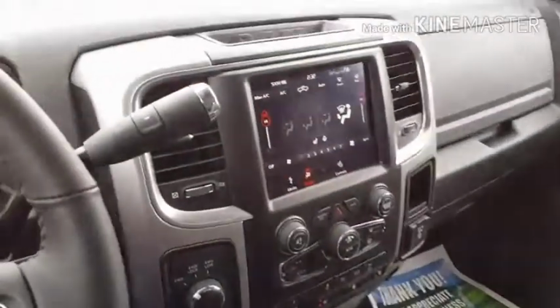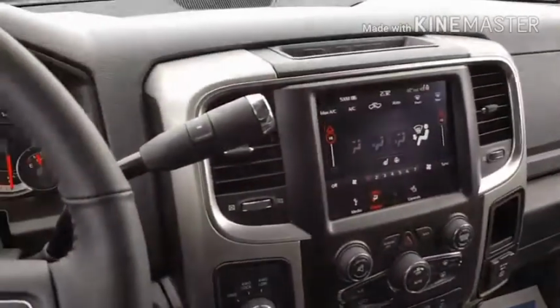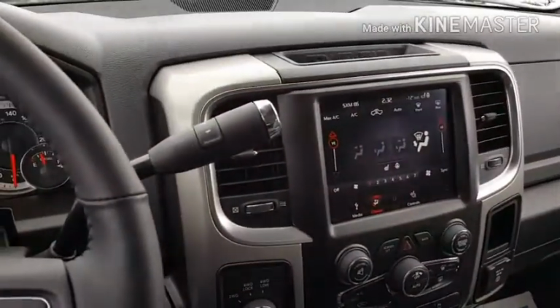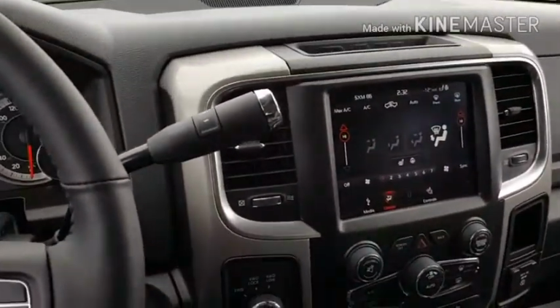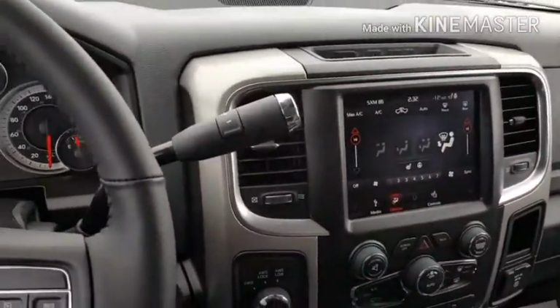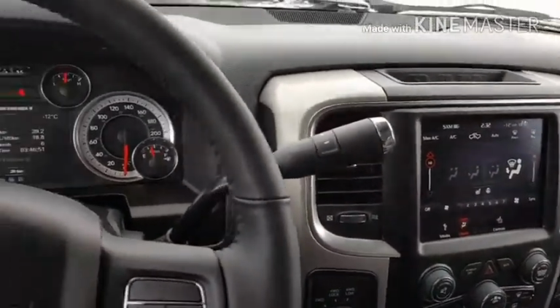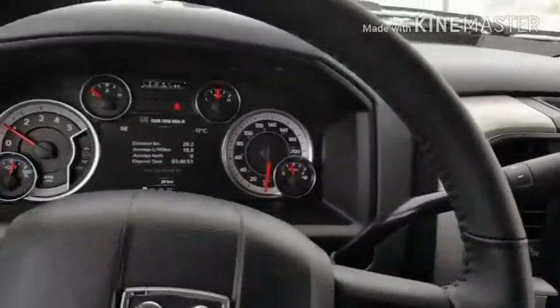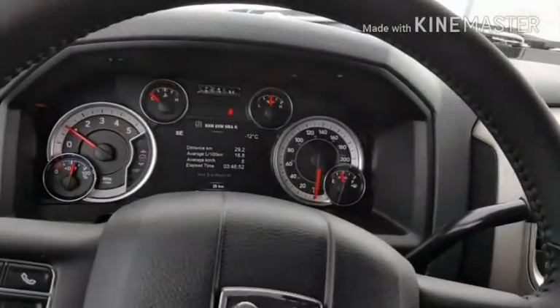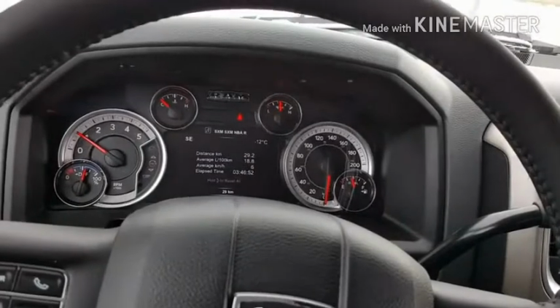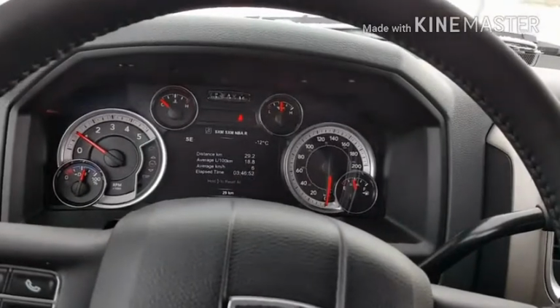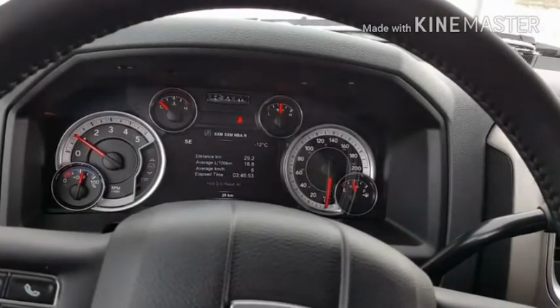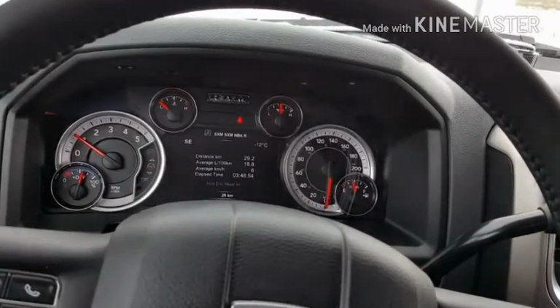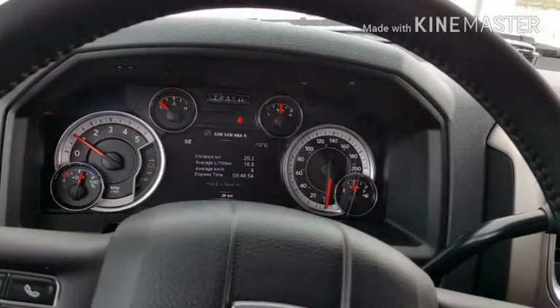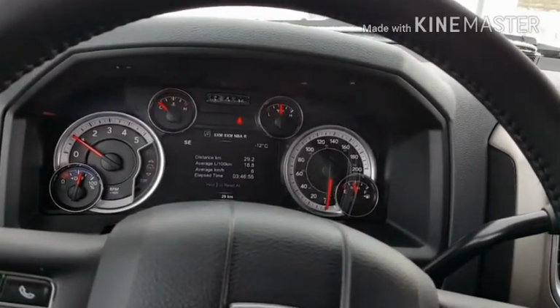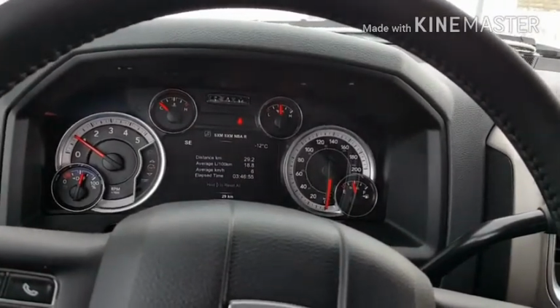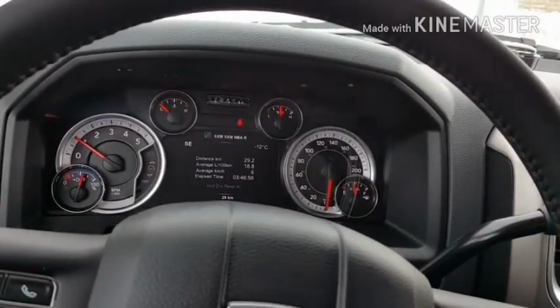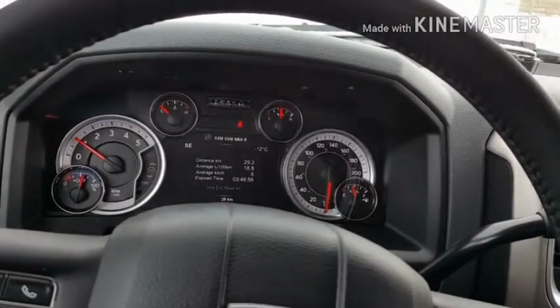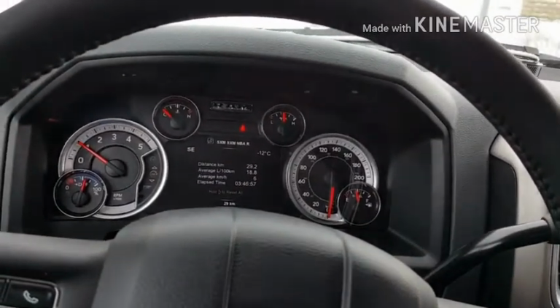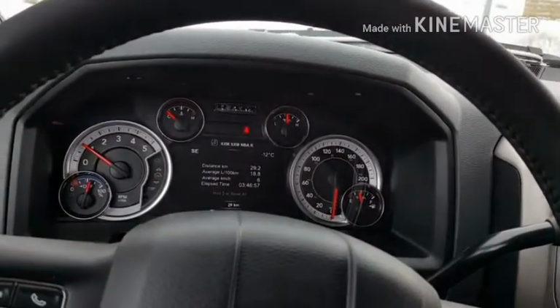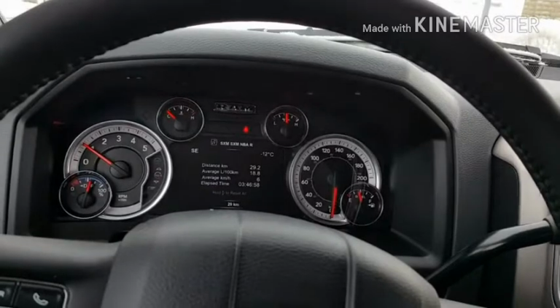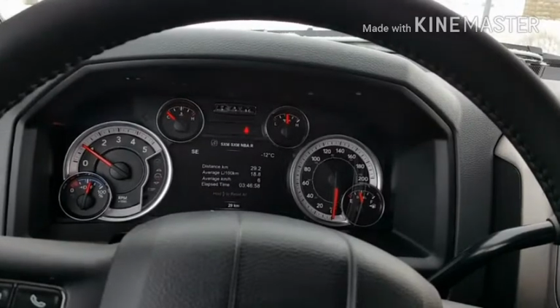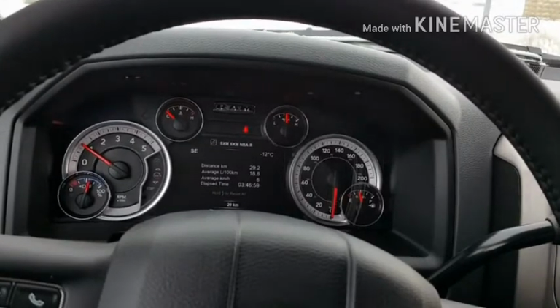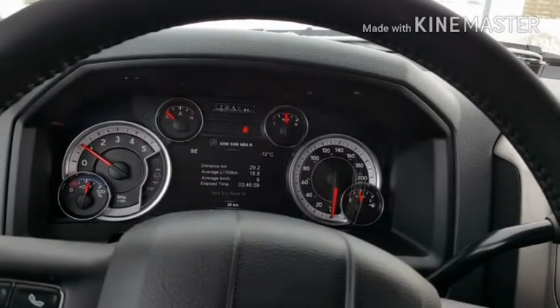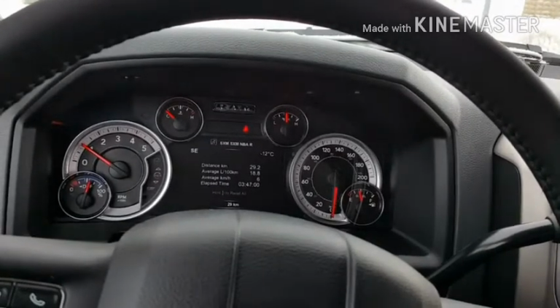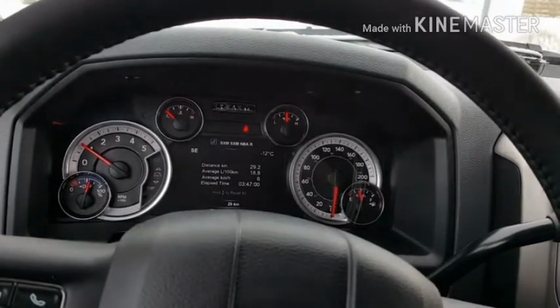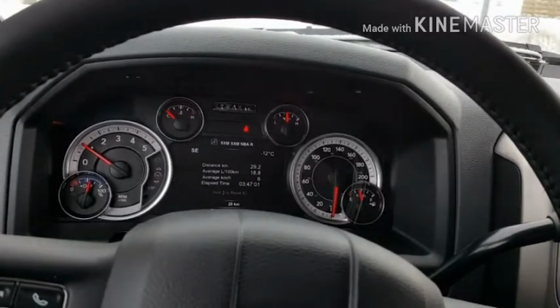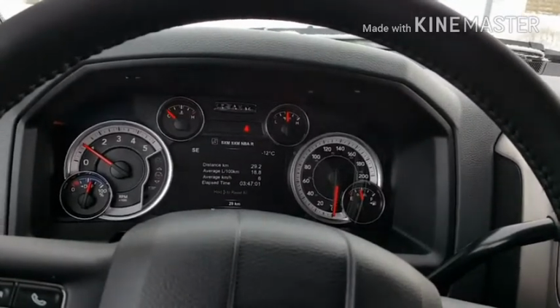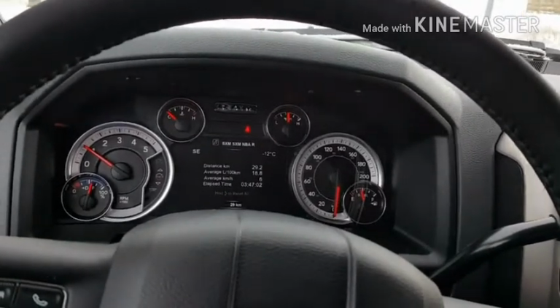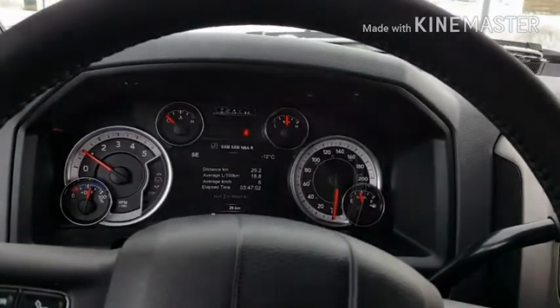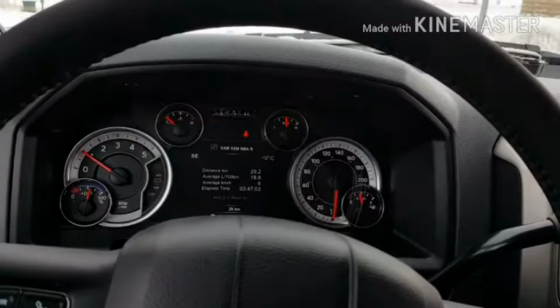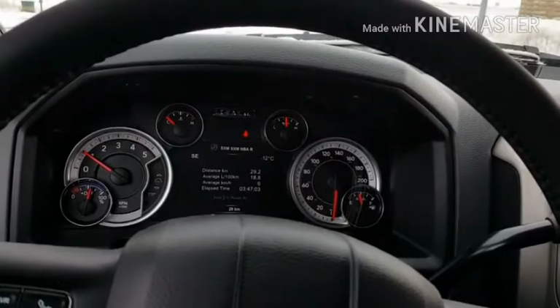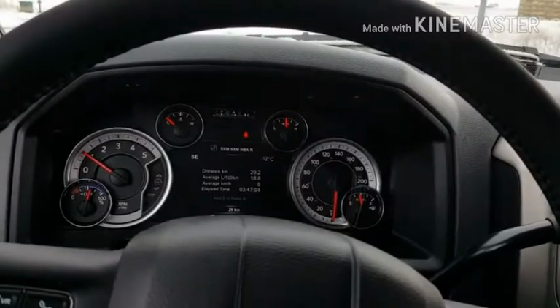There's a touch screen and many more features to list. If you want more information on this truck or anything else in our inventory, give me a call. Kimberly at Mountain View Dodge, 403-556-7332.